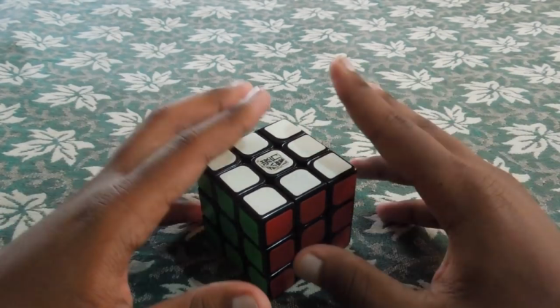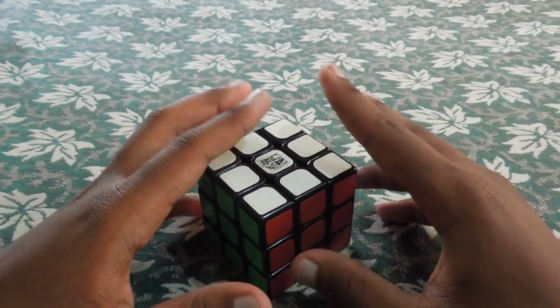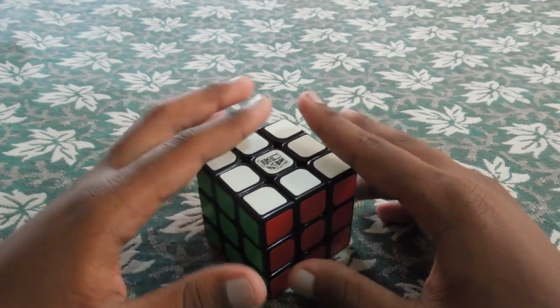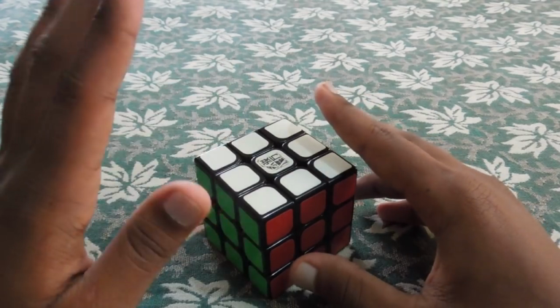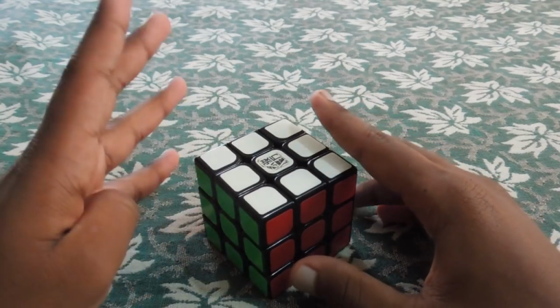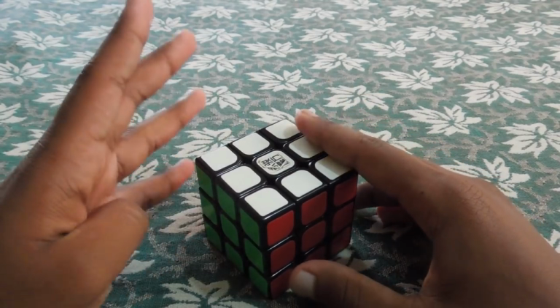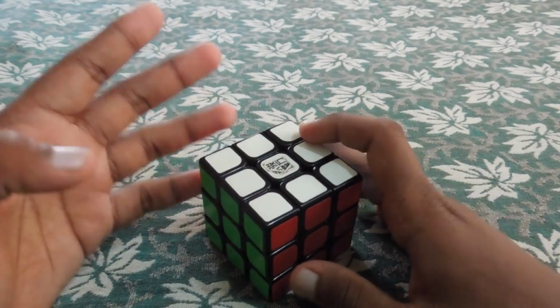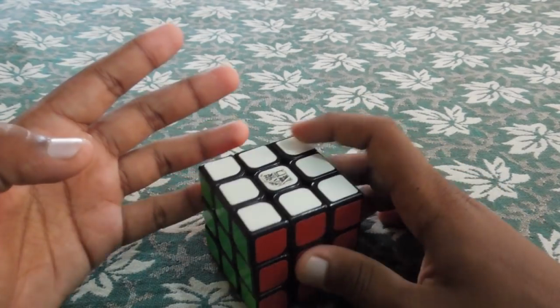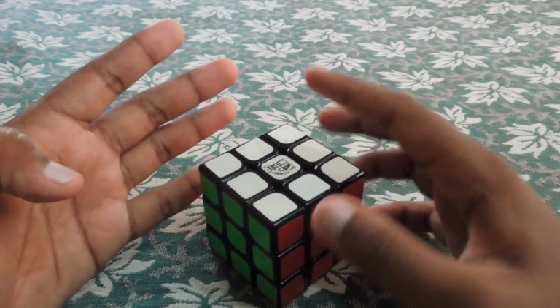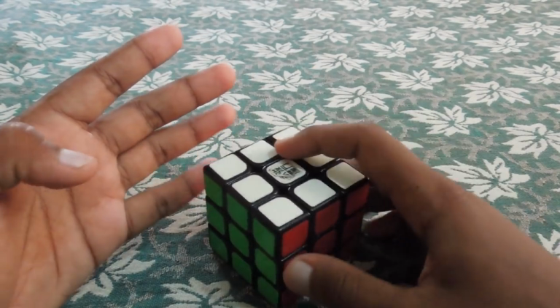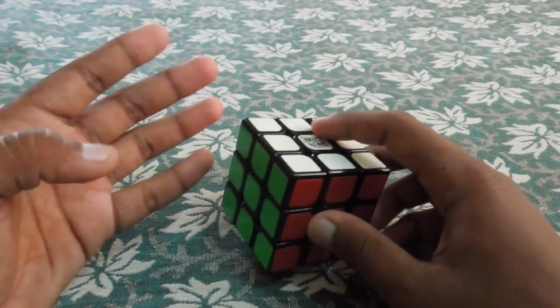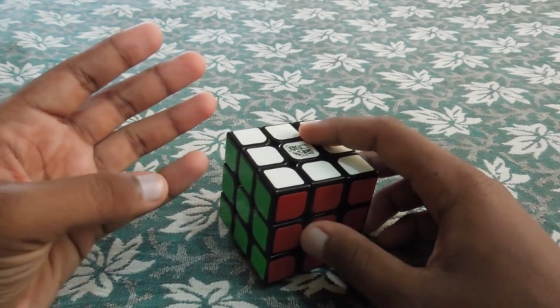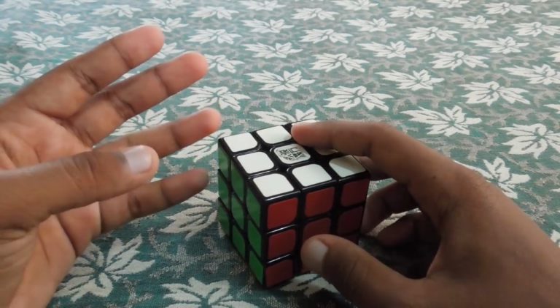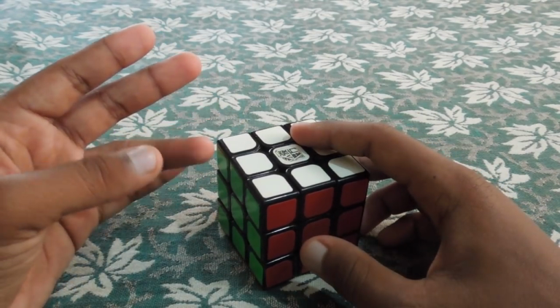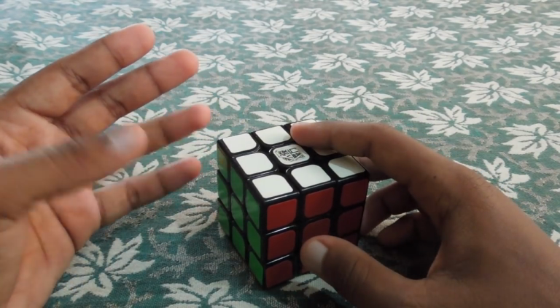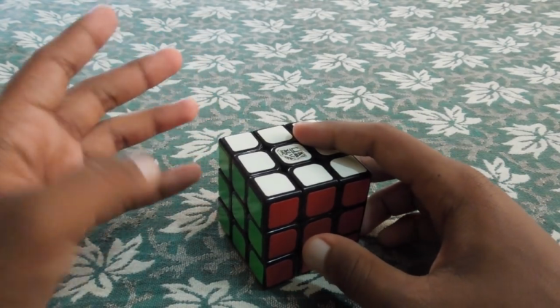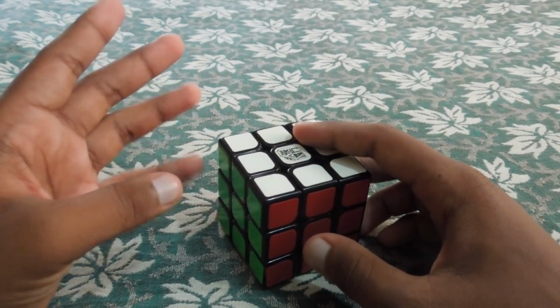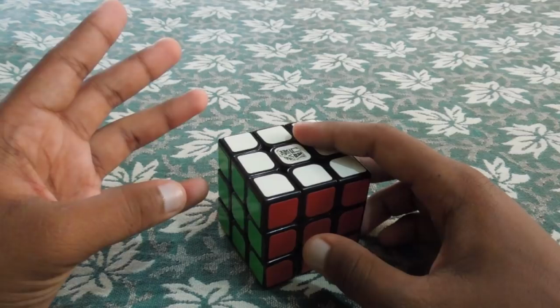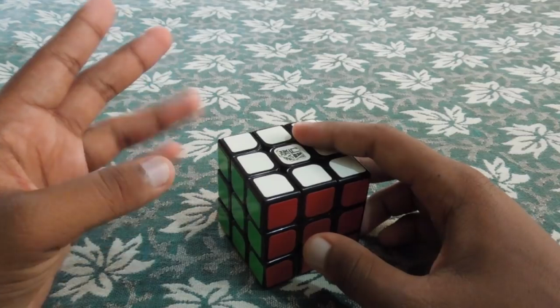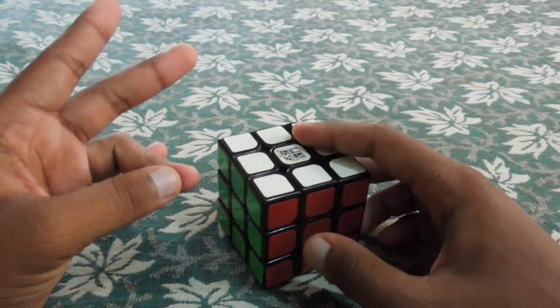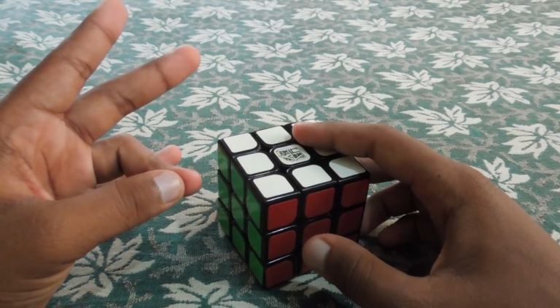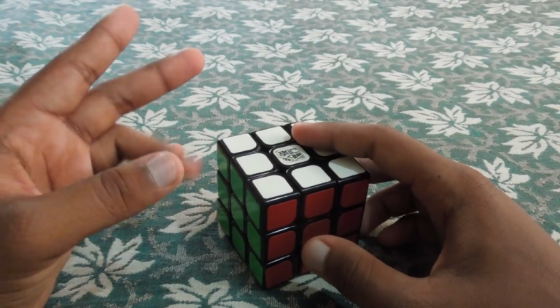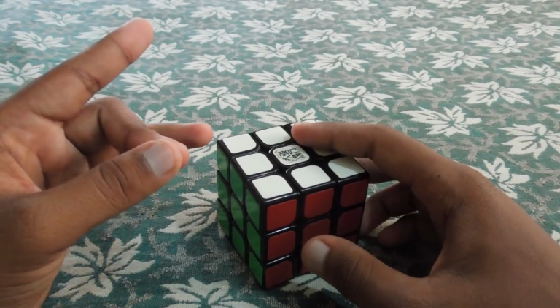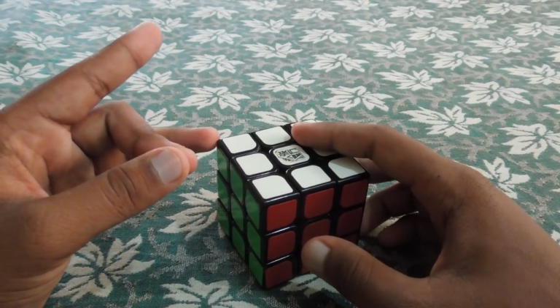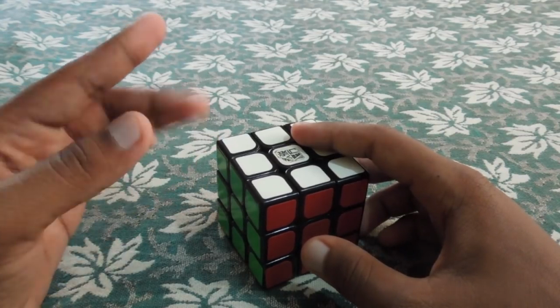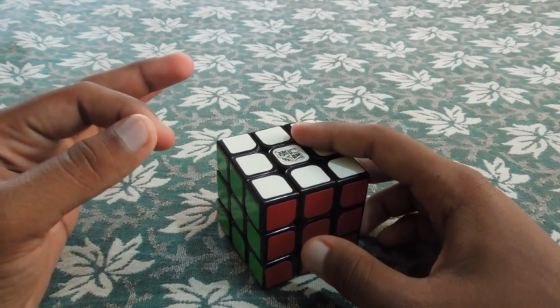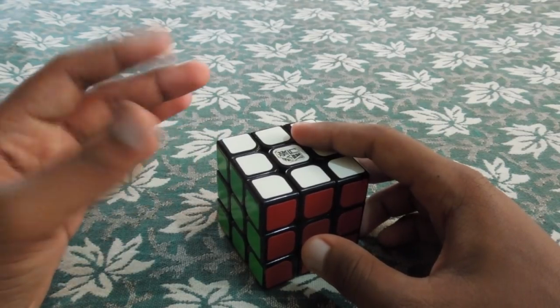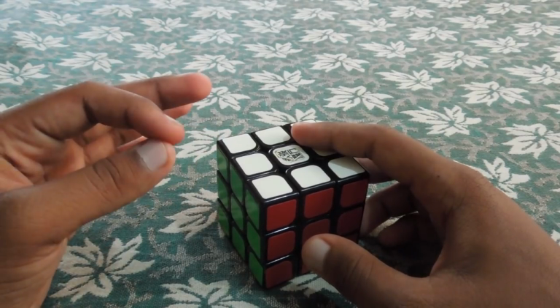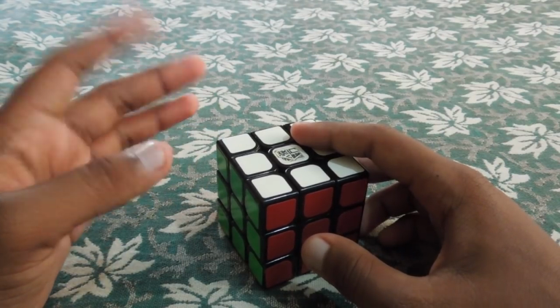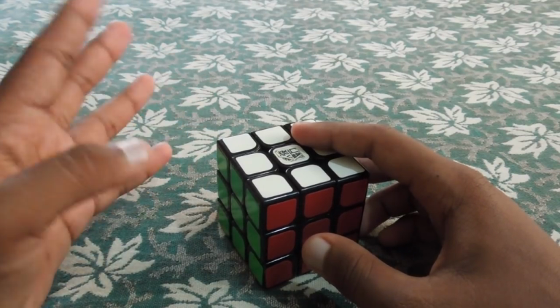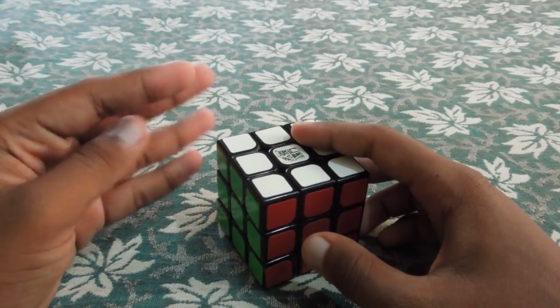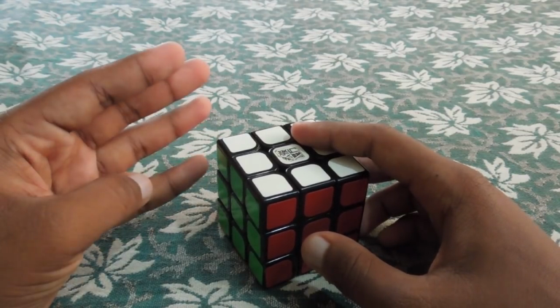So, this is the method. There is a name called CFOP: C is Cross, F is F2L, O is OLL, P is PLL. So, there are 4 steps.